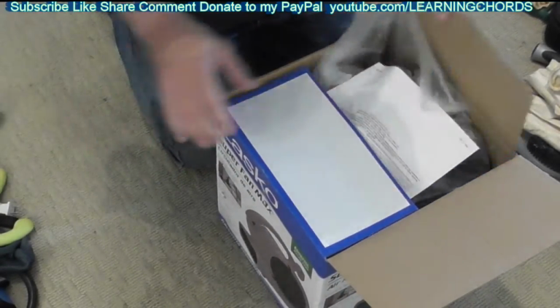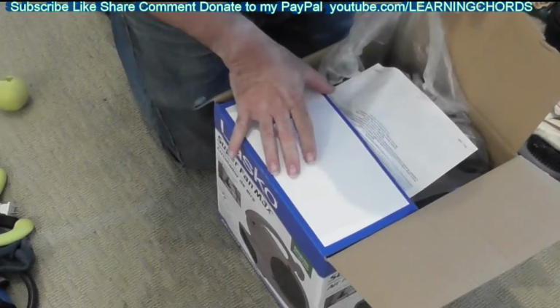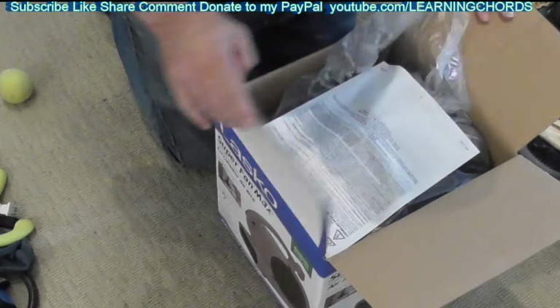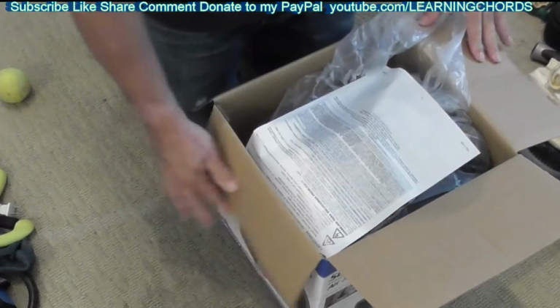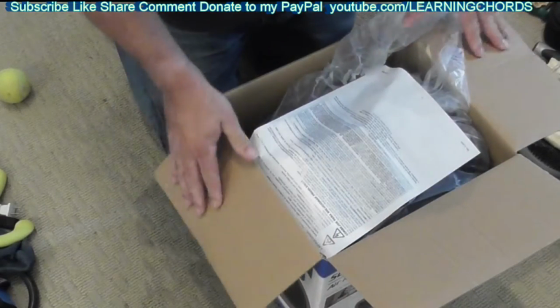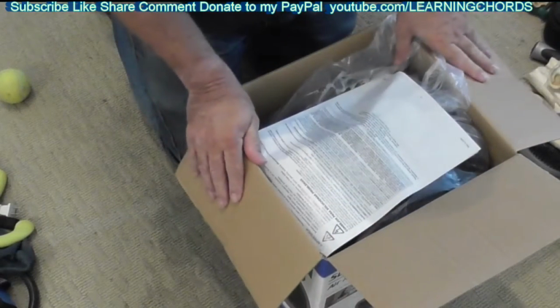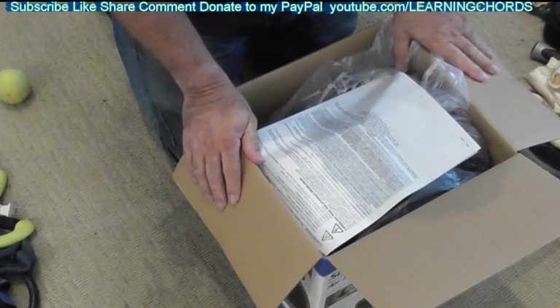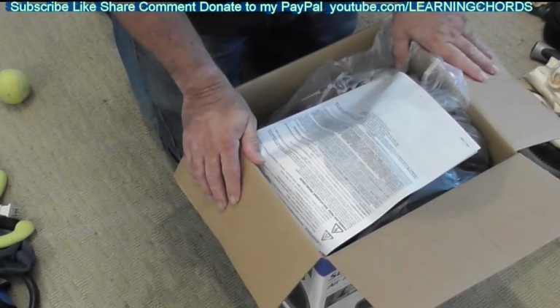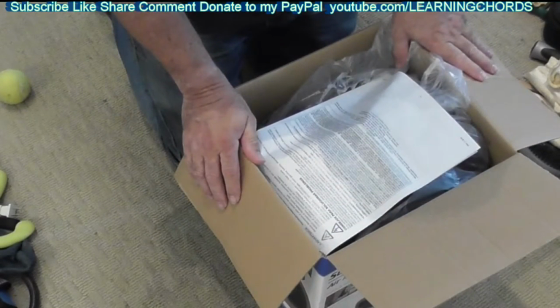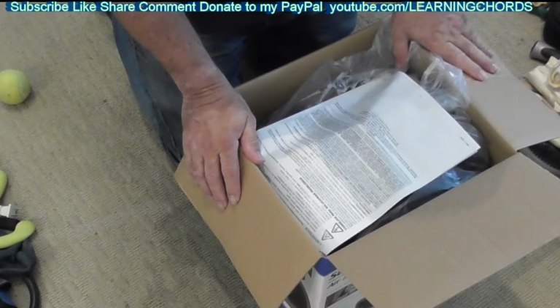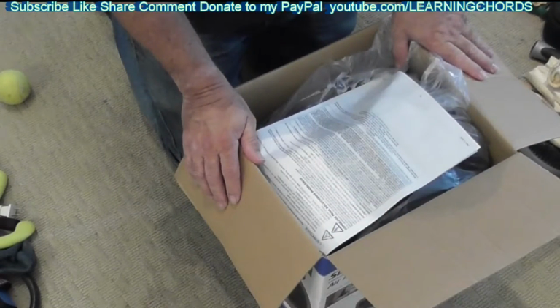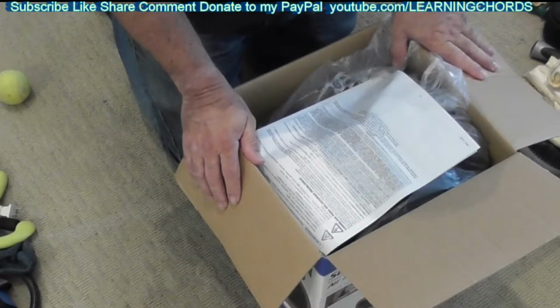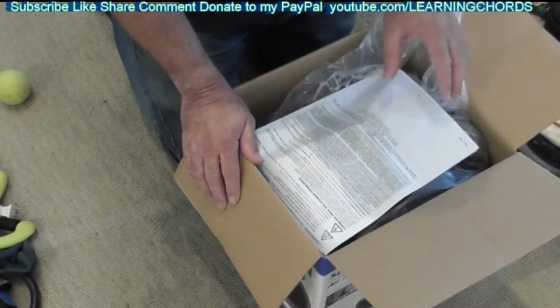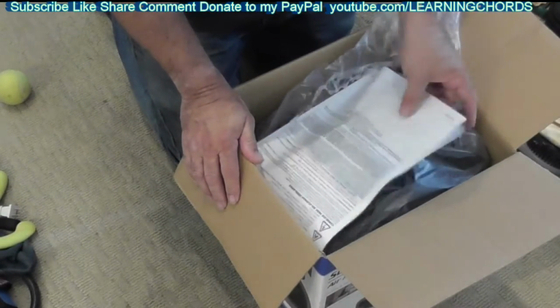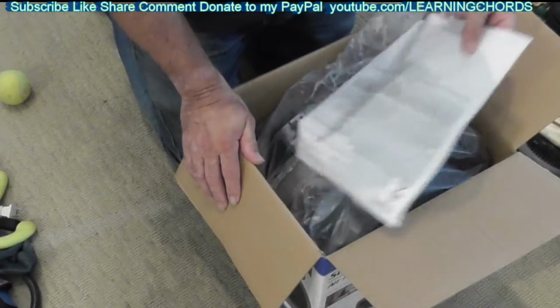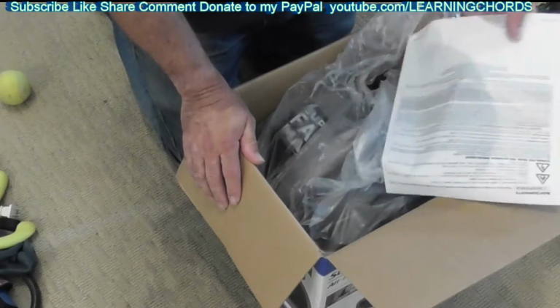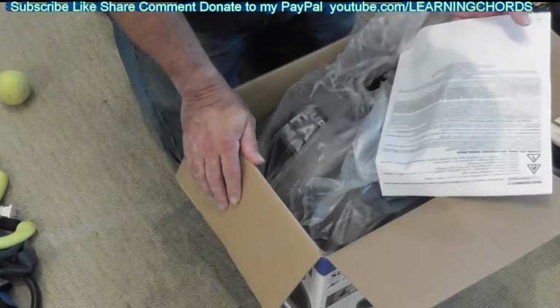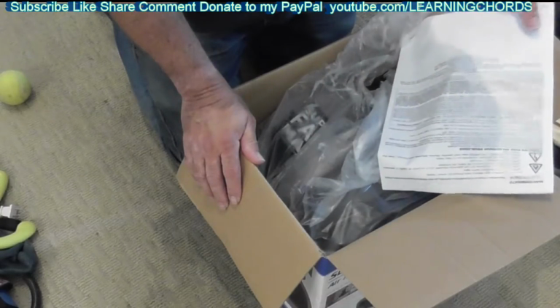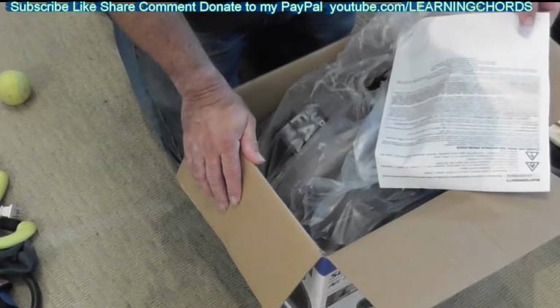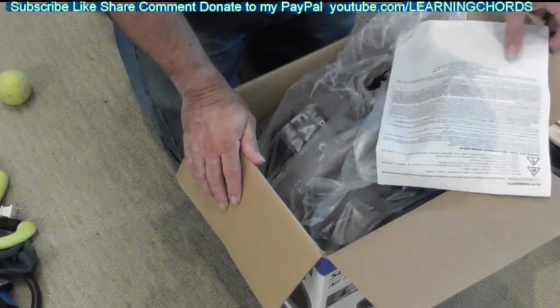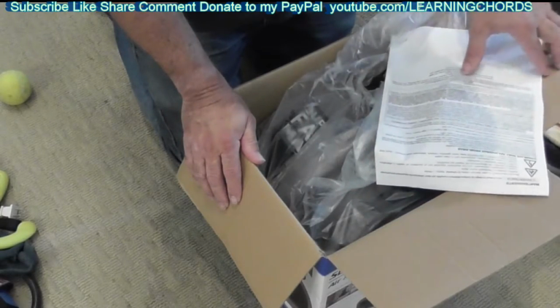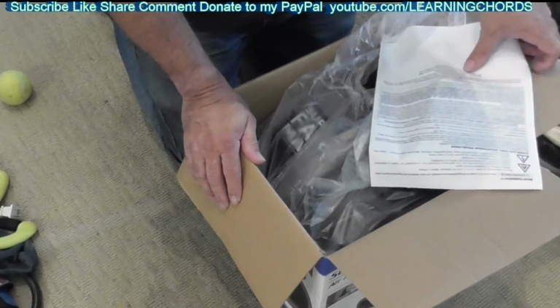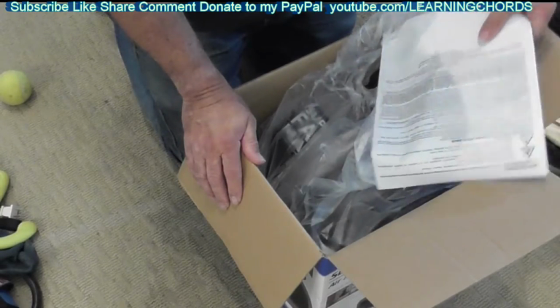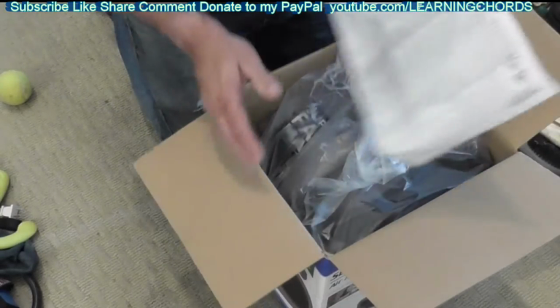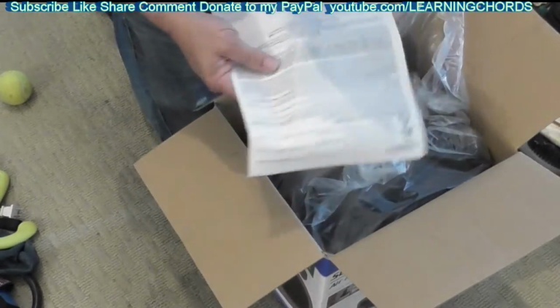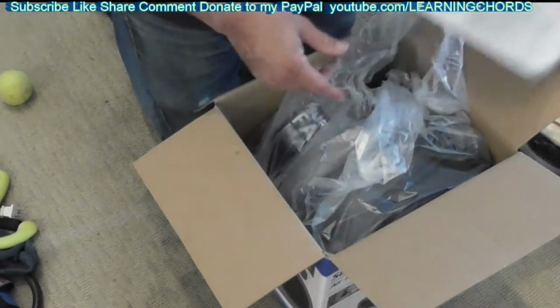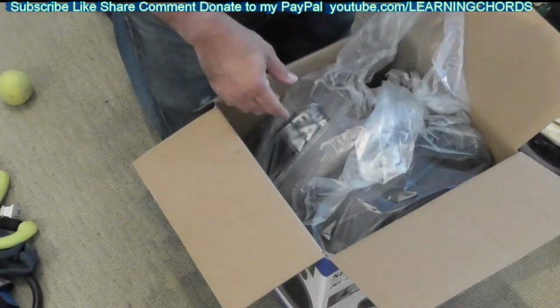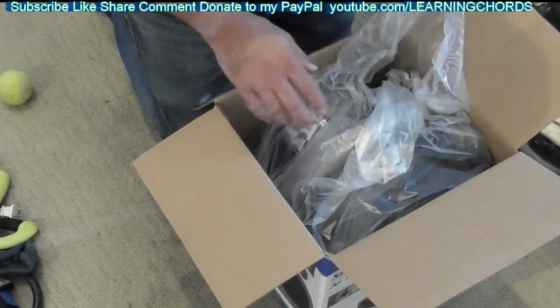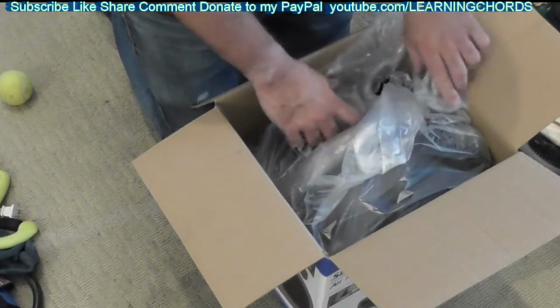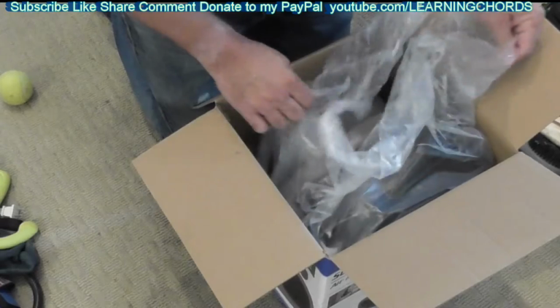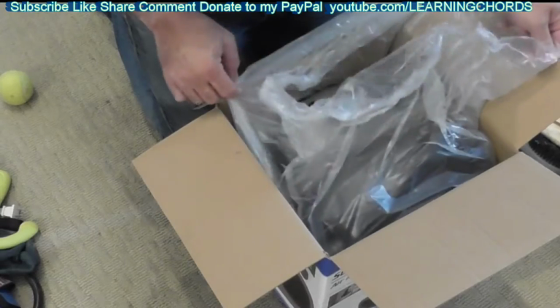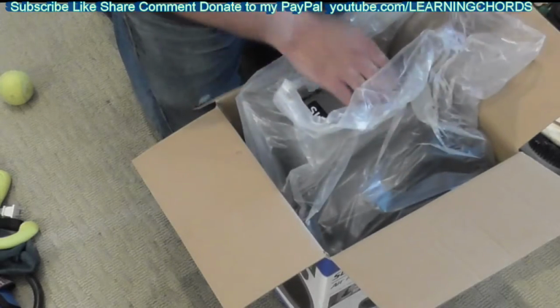I bought this at Costco about six months ago. I'm not even going to look at the instructions — I think the fan can just plug it in.